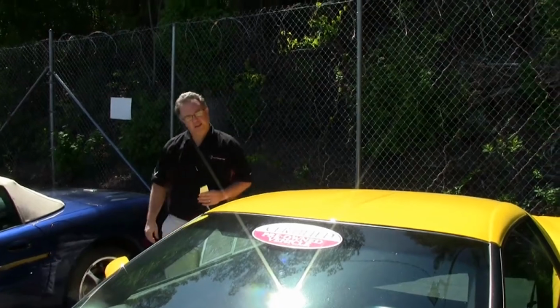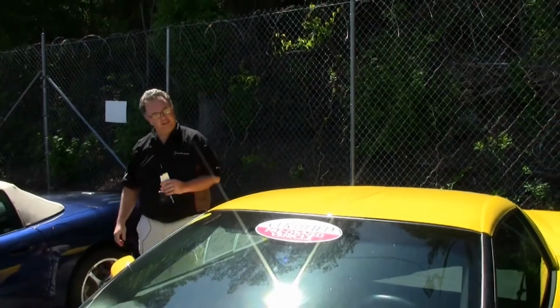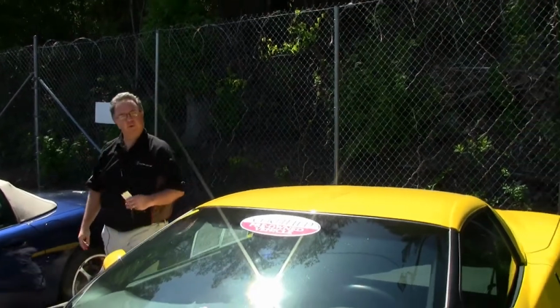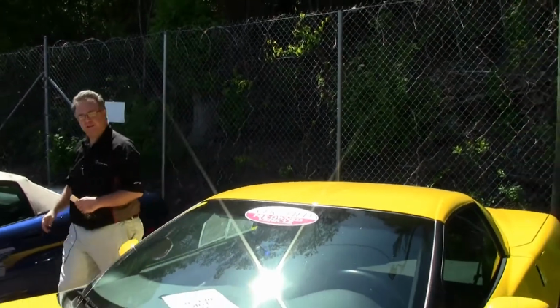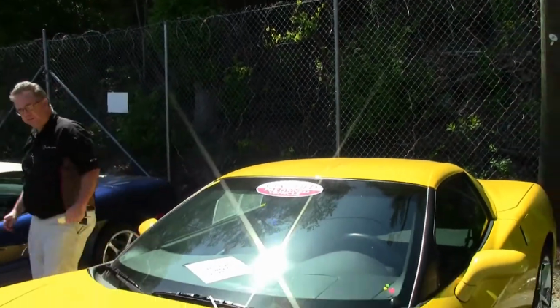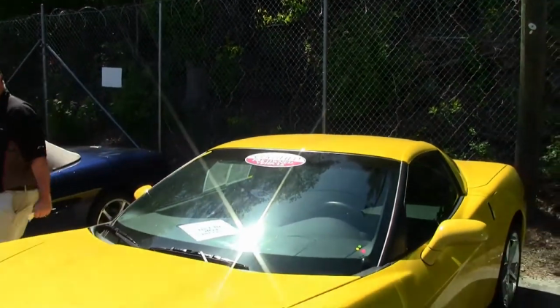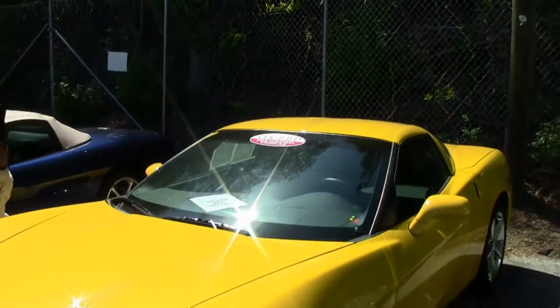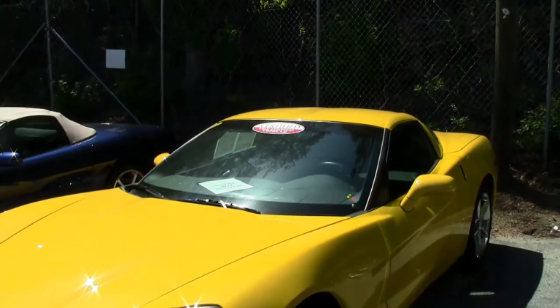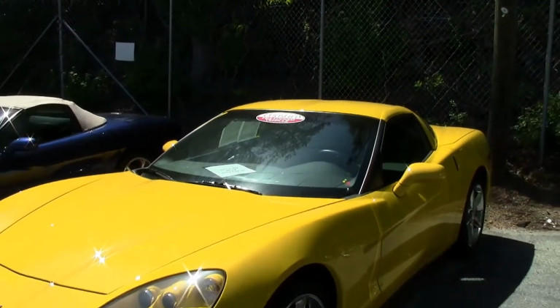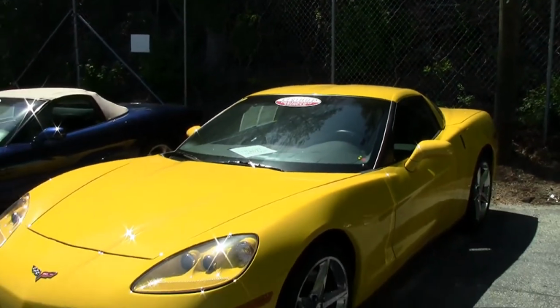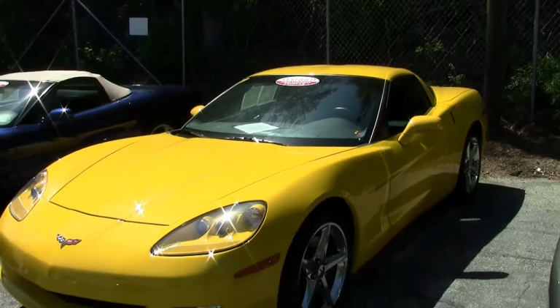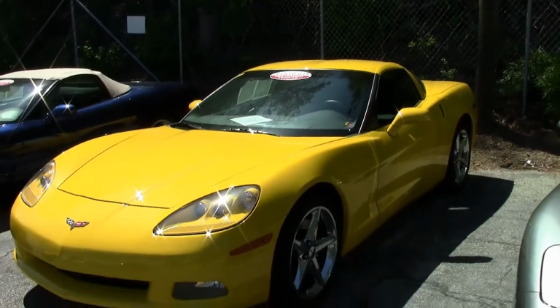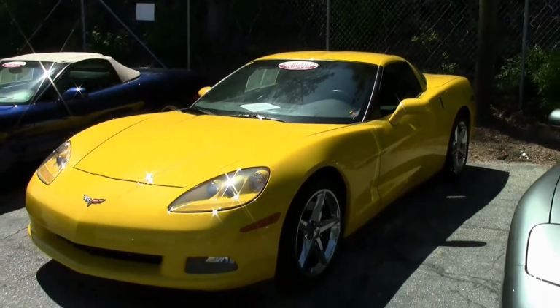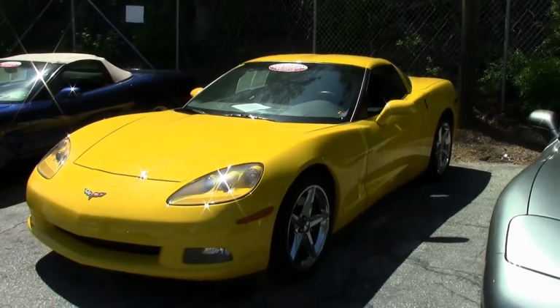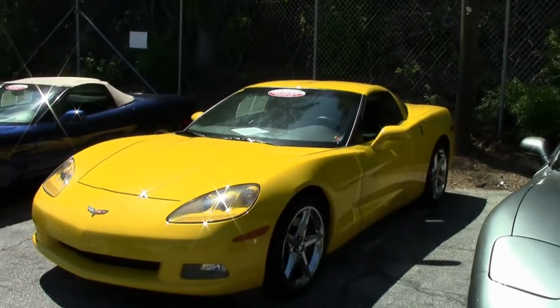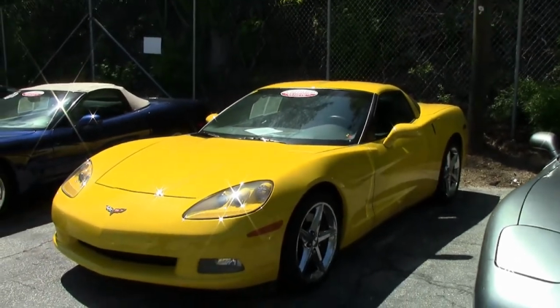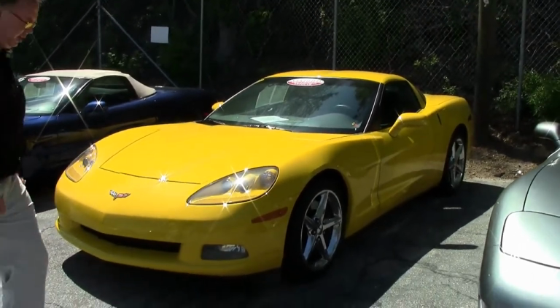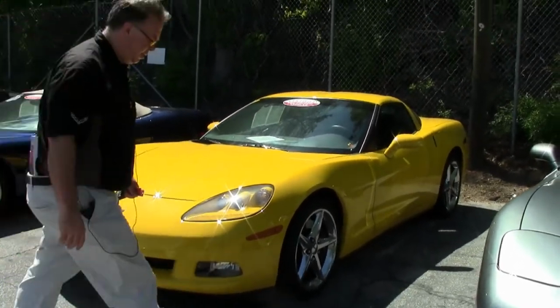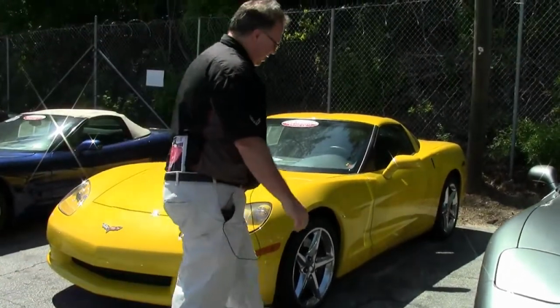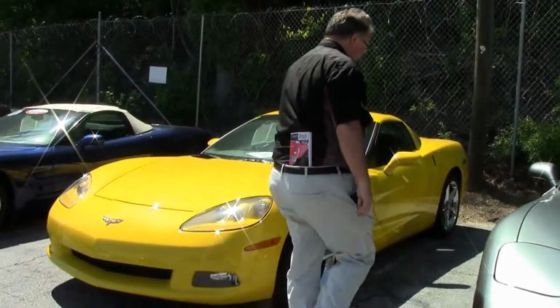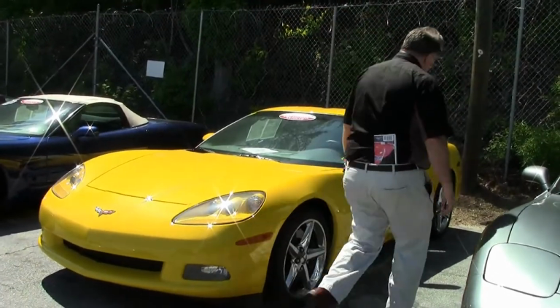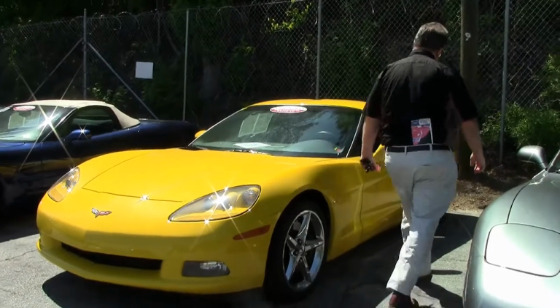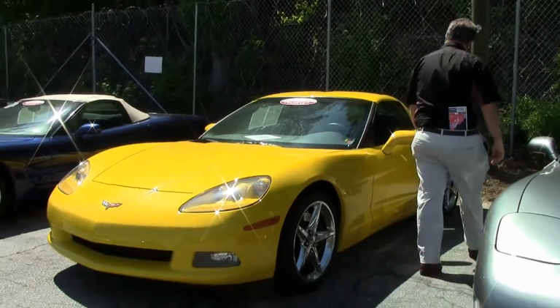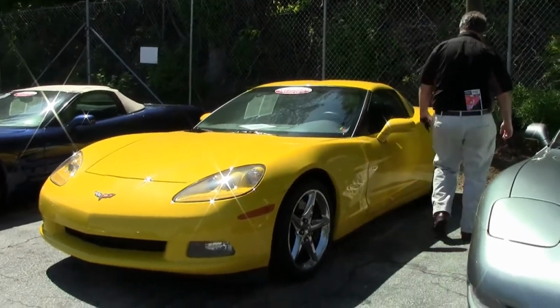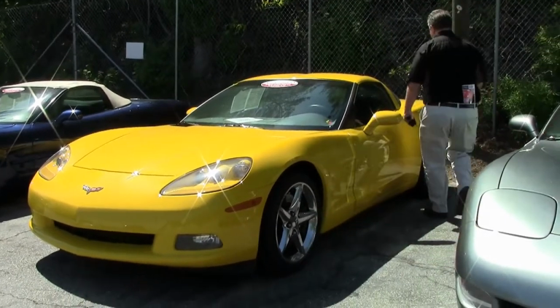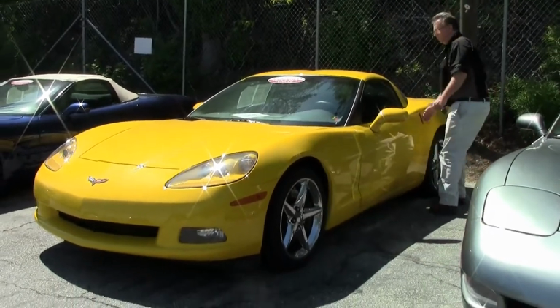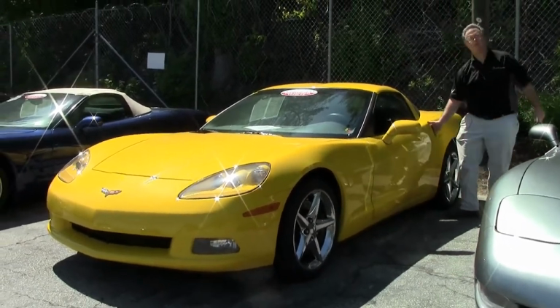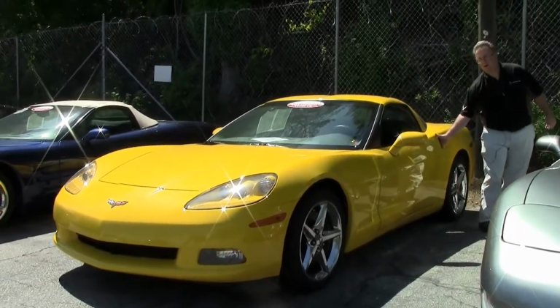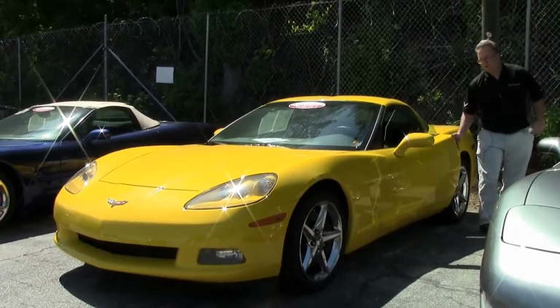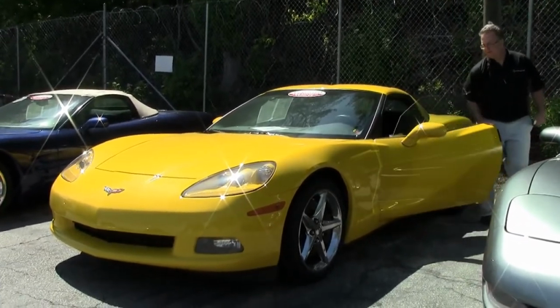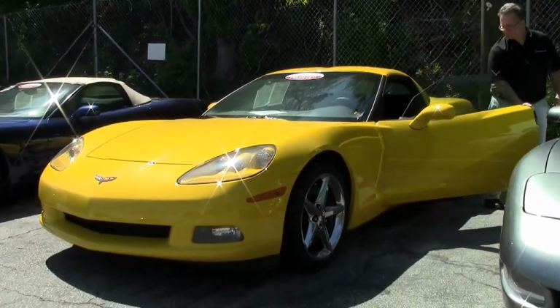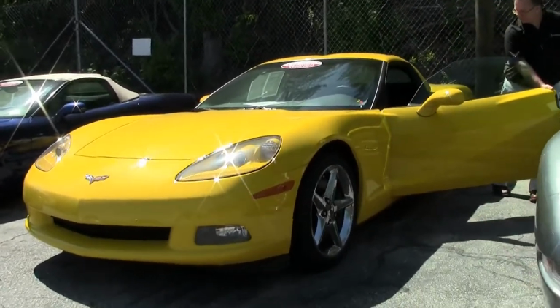I have stated before 2013 was the 60th anniversary of Corvette. You don't have to get a Corvette that is all loaded up. You can save a little bit of money and get an absolutely beautiful car. Very reasonable.